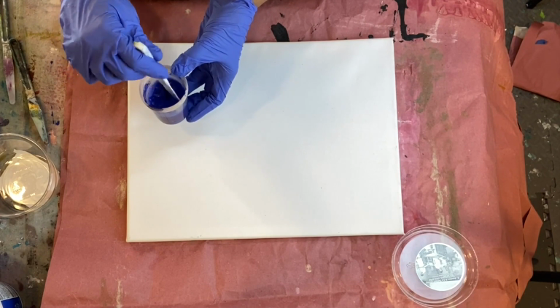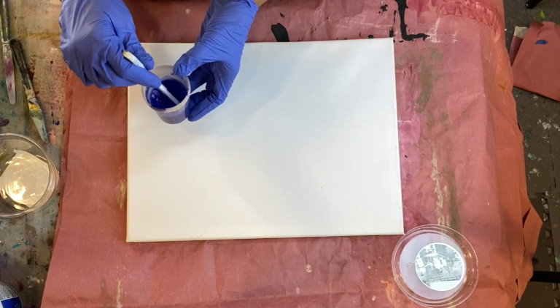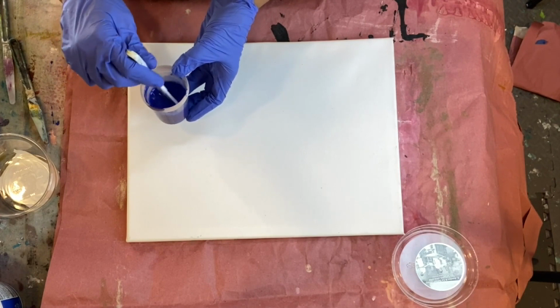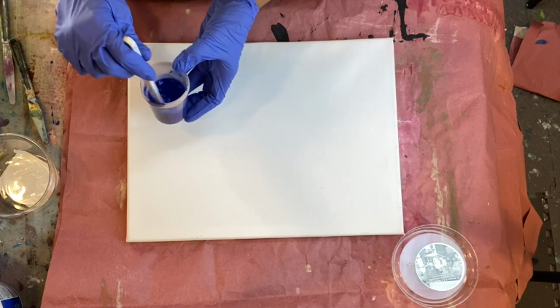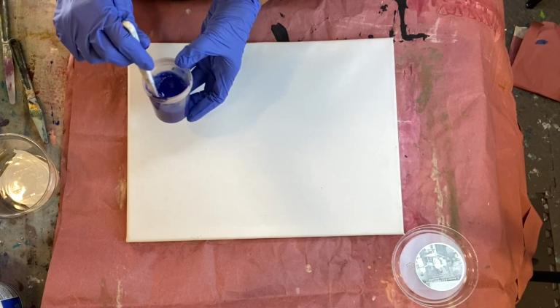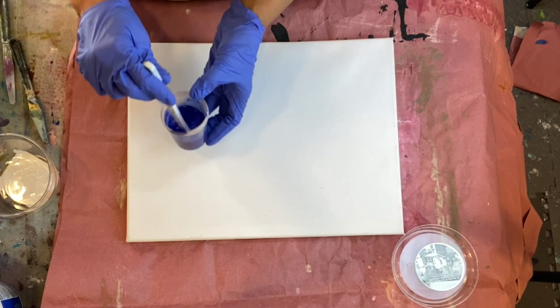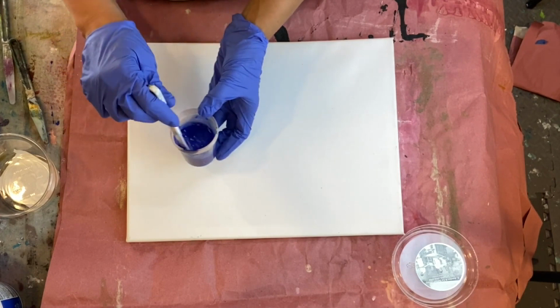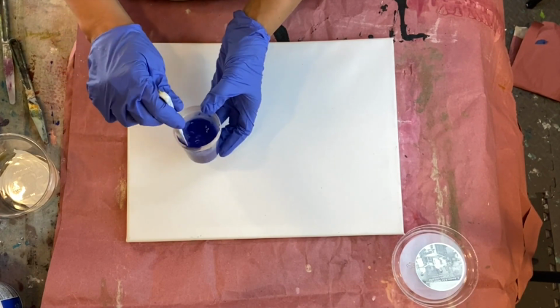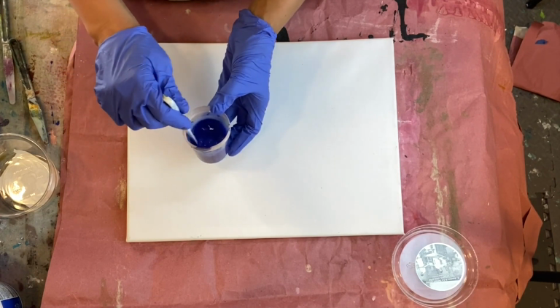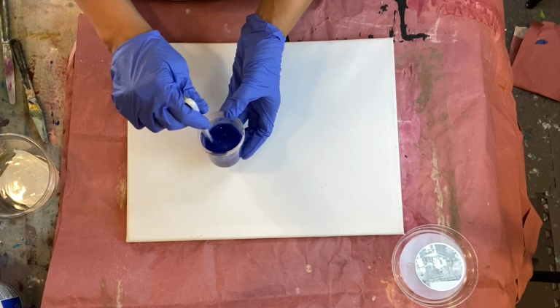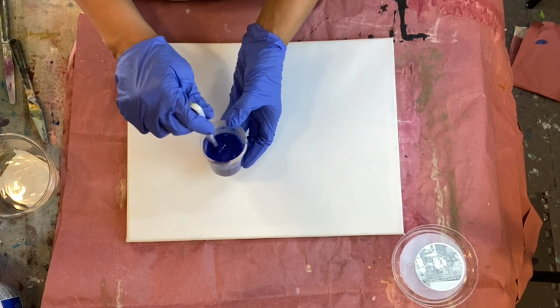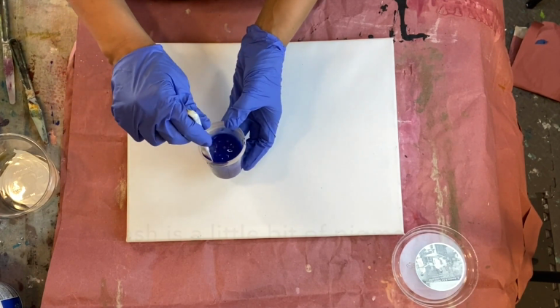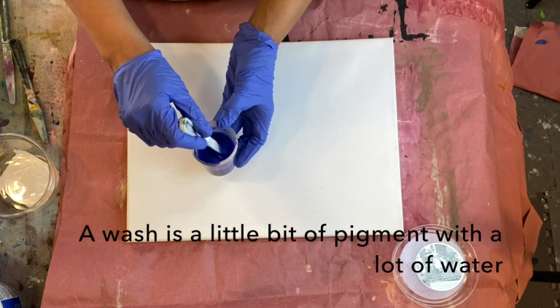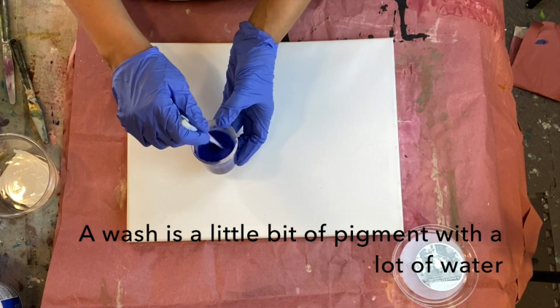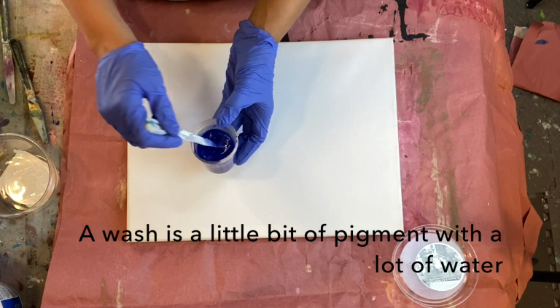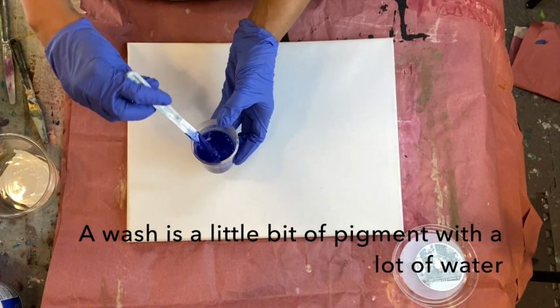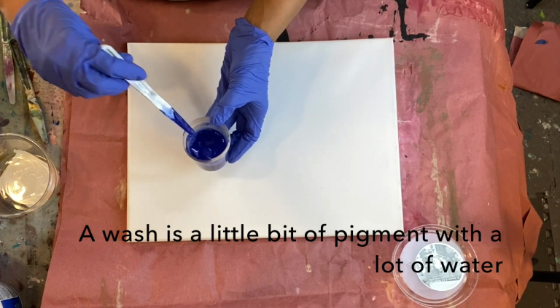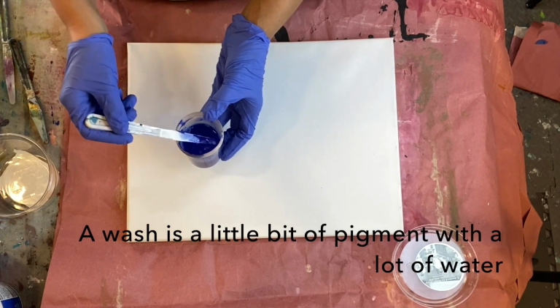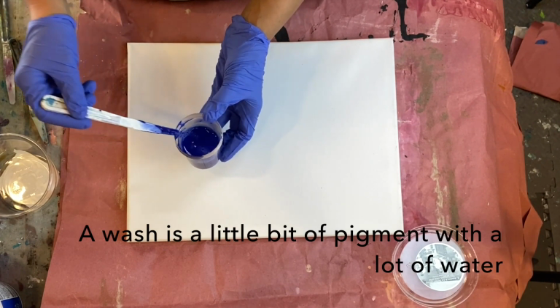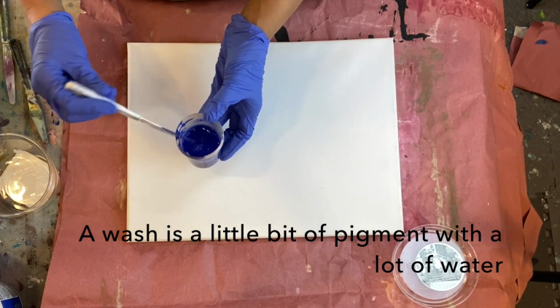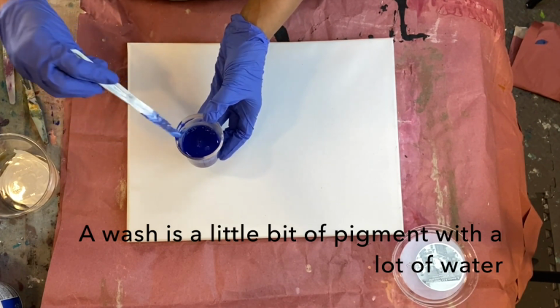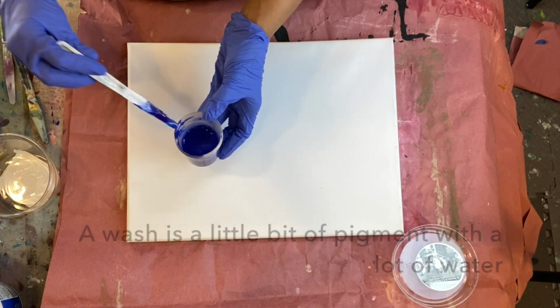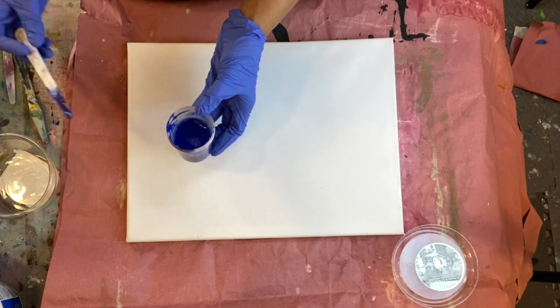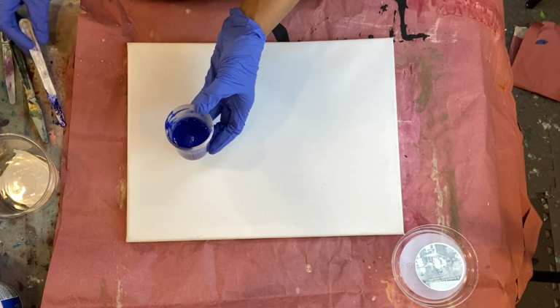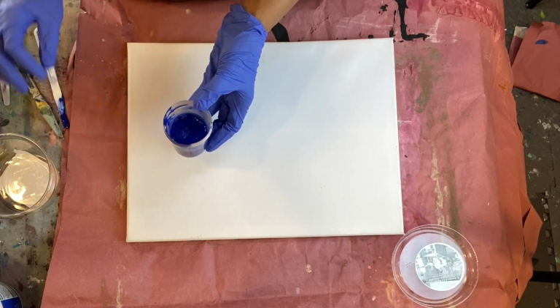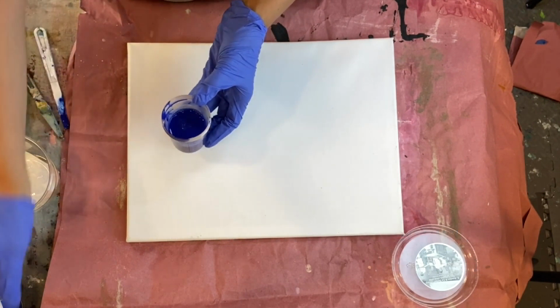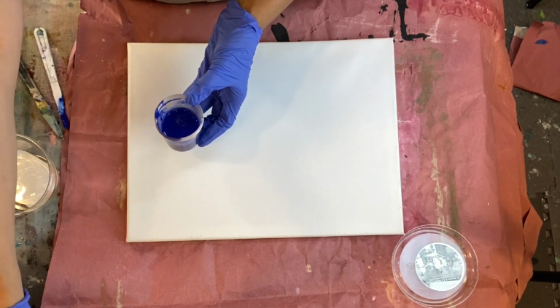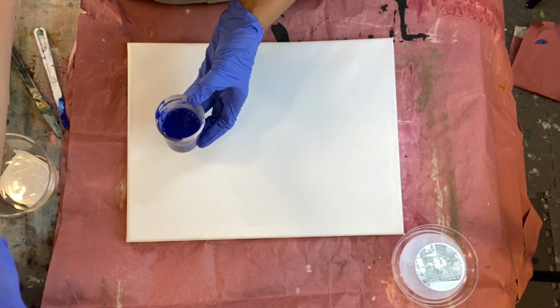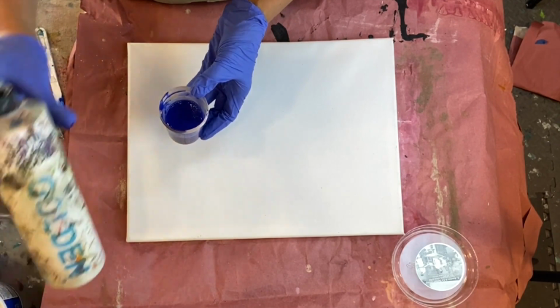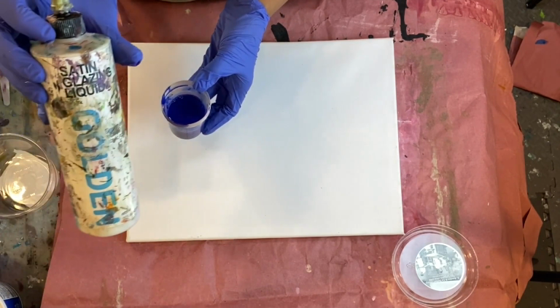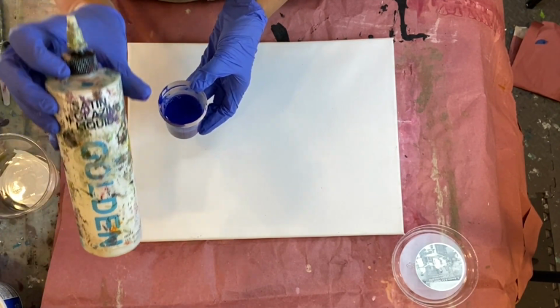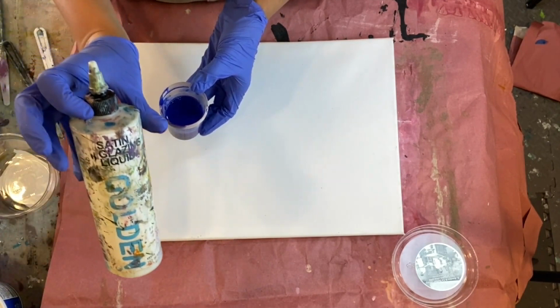This is basically a wash. What makes a wash different from acrylic pour is that we have some medium in there to give it some body. So now let's add our acrylic glazing medium.